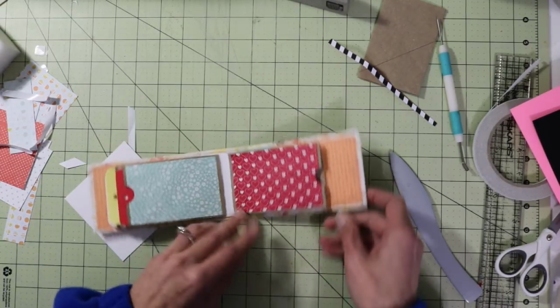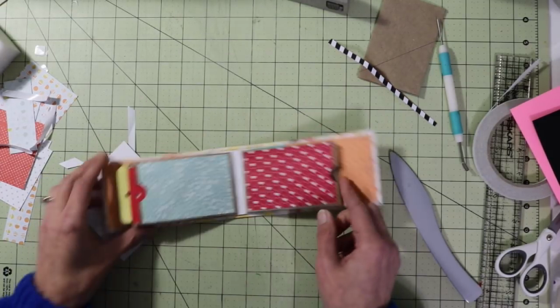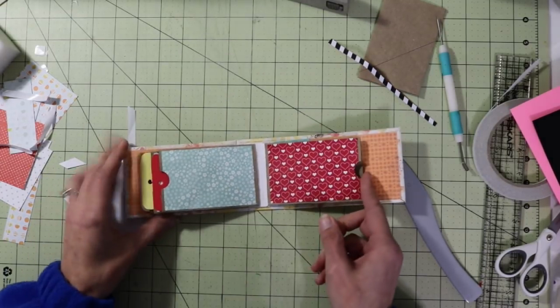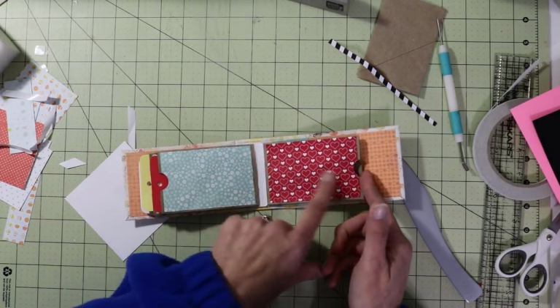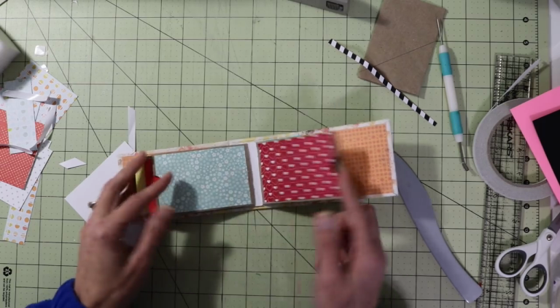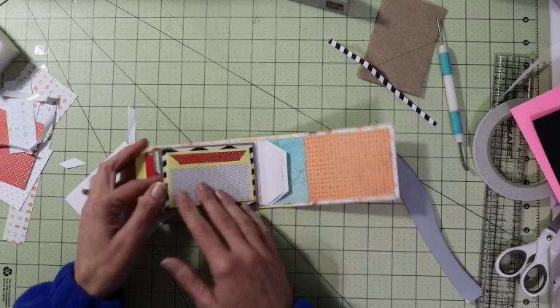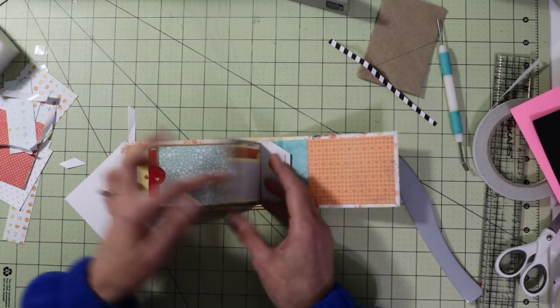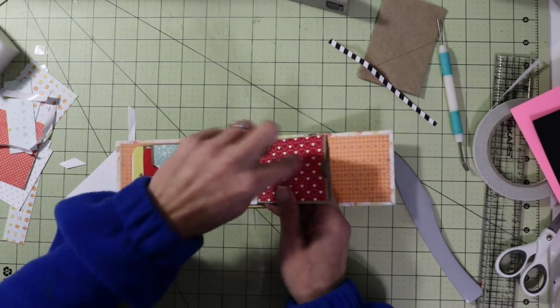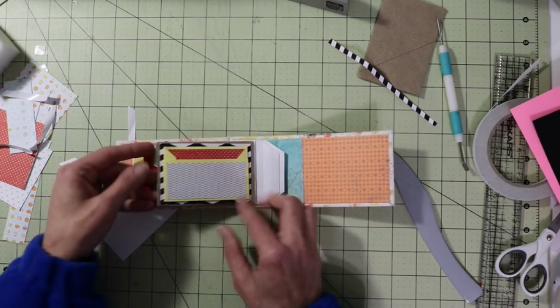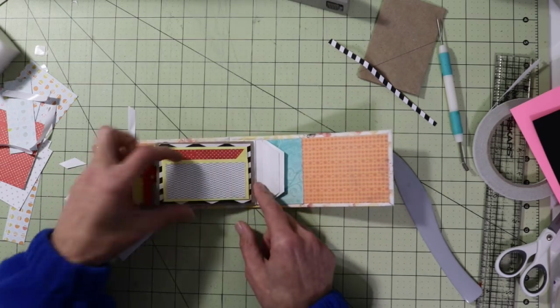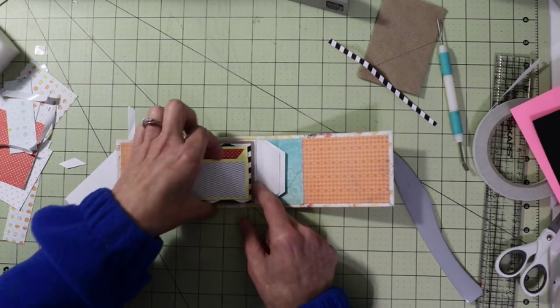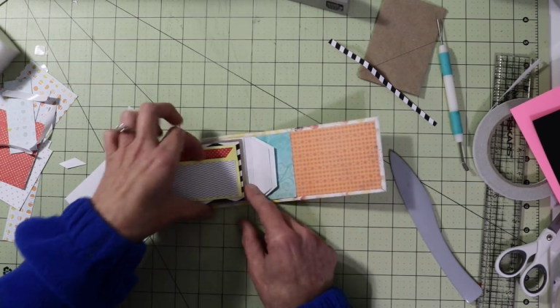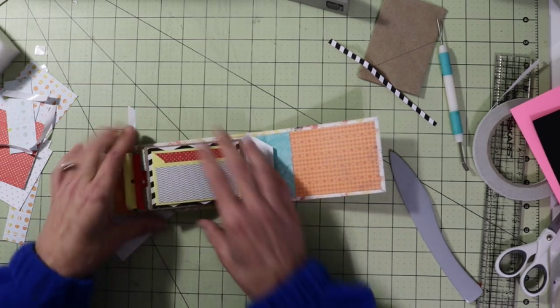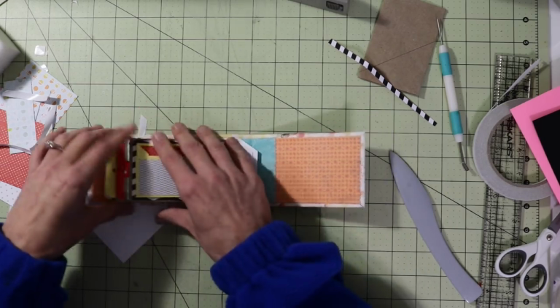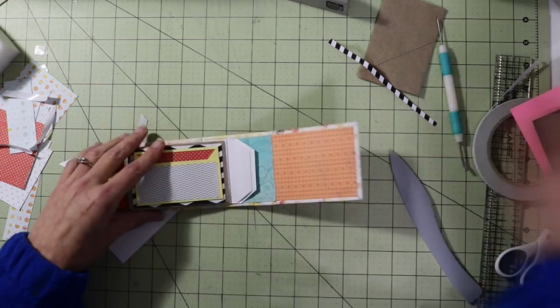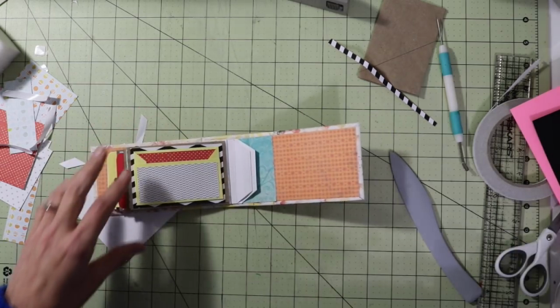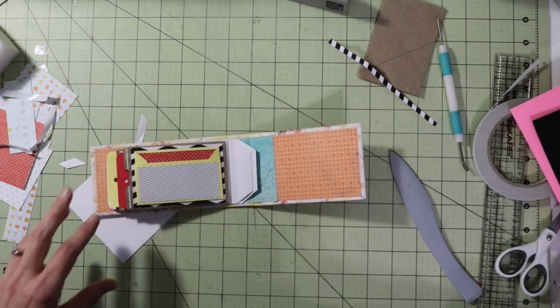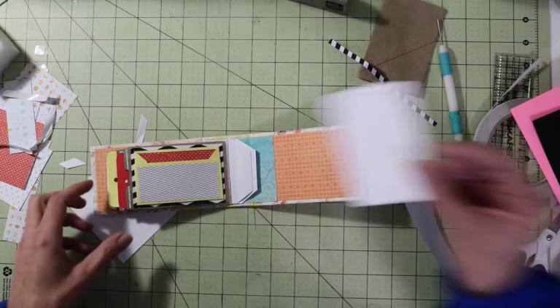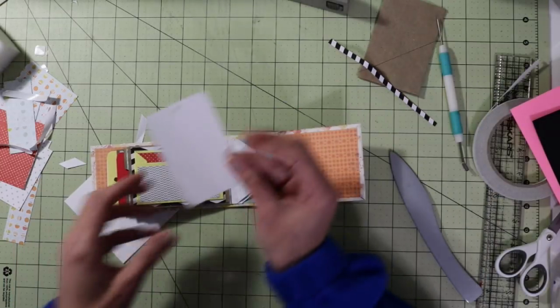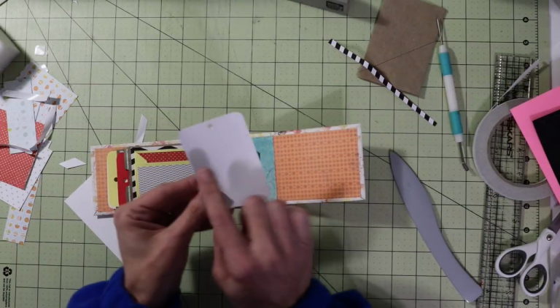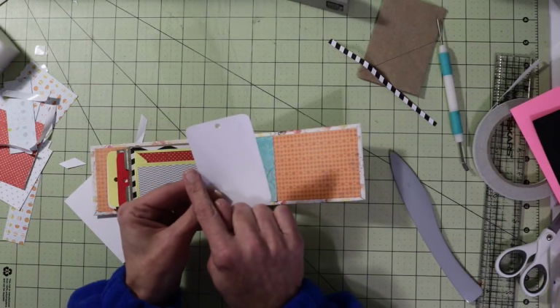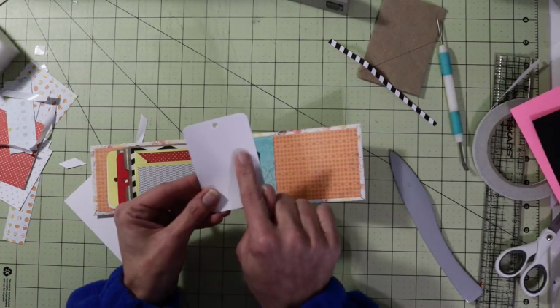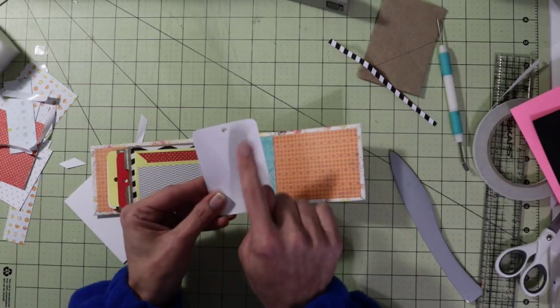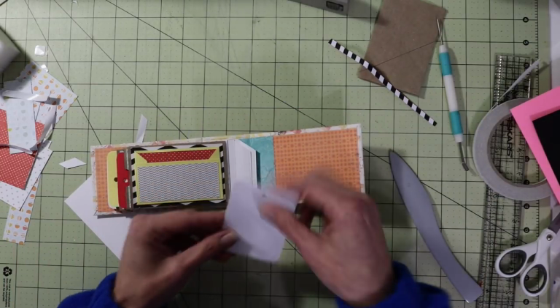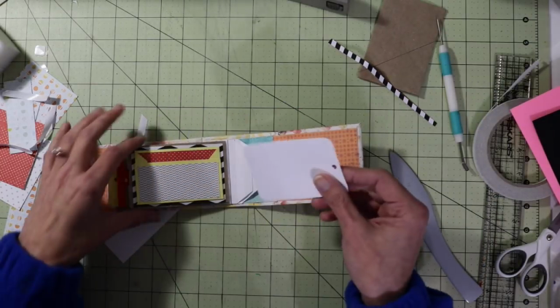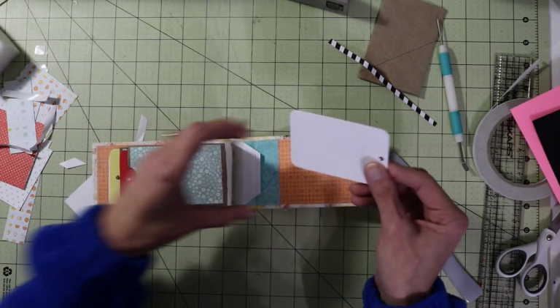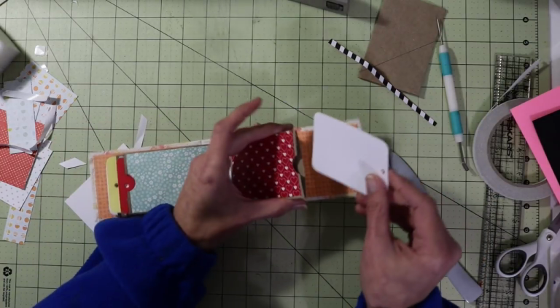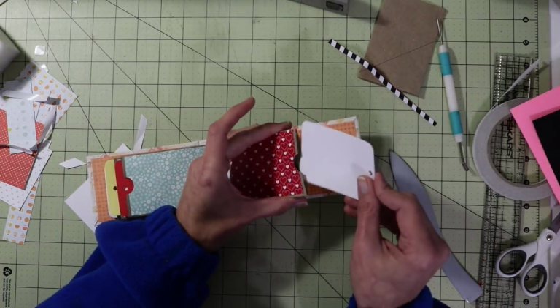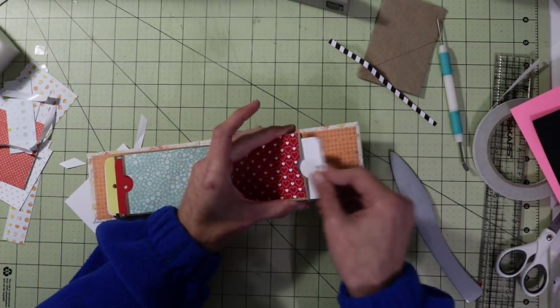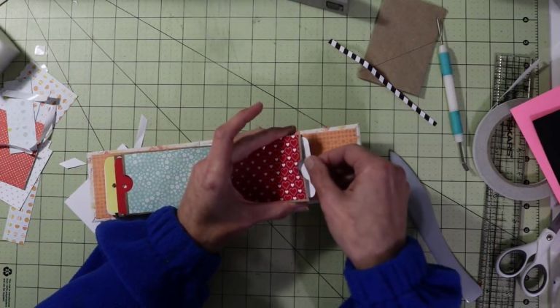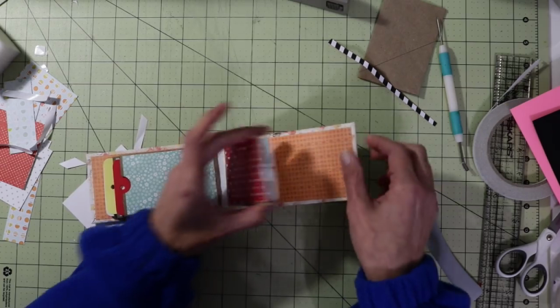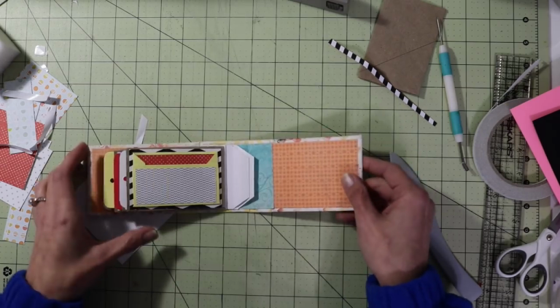Okay so there's our next one — pocket for a tag, and then this part here for a pocket. I already went ahead and did my tags, and remember these measured two and three eighths by three and five eighths. So we're going to put that tag in there.